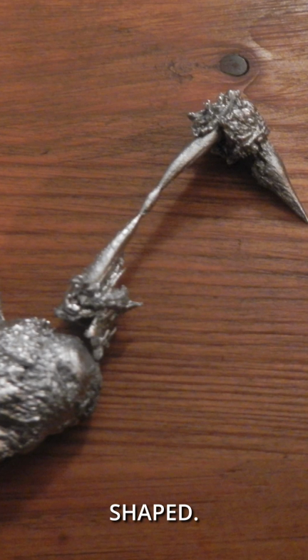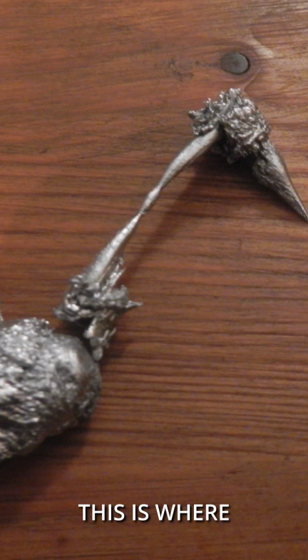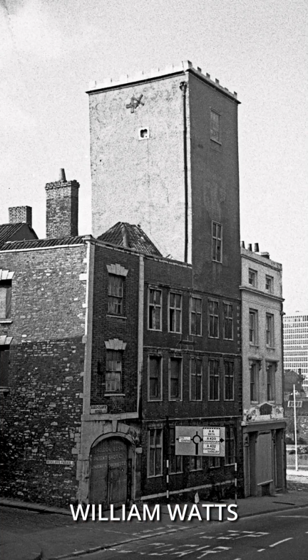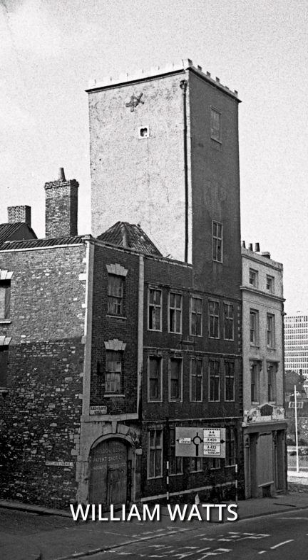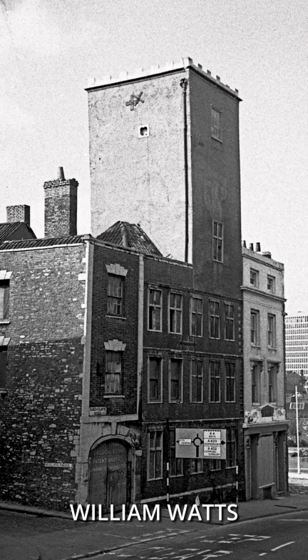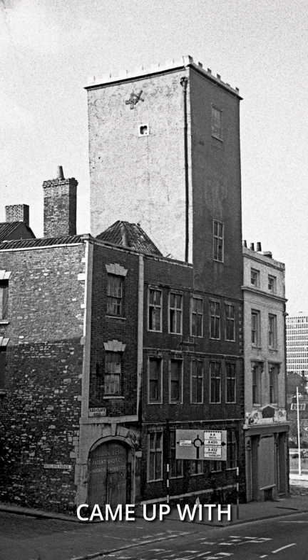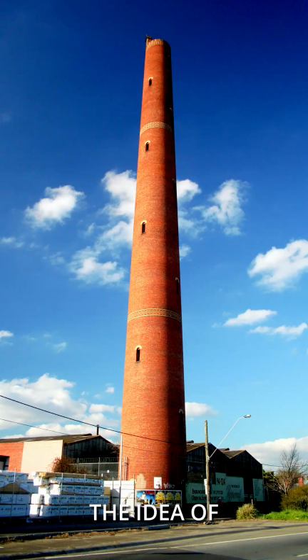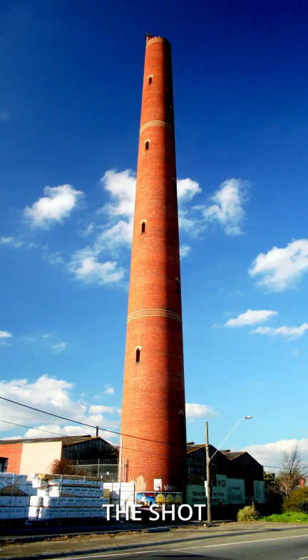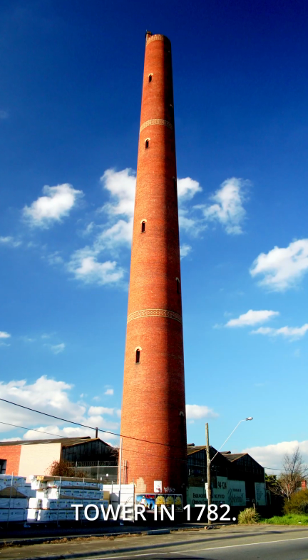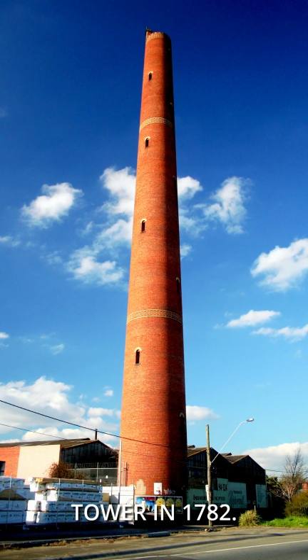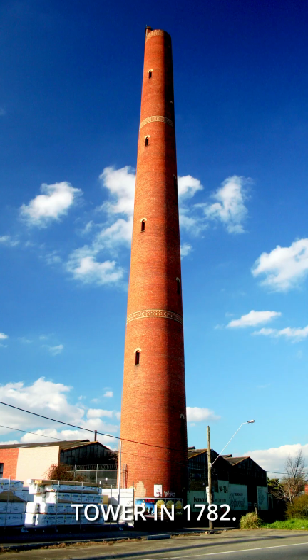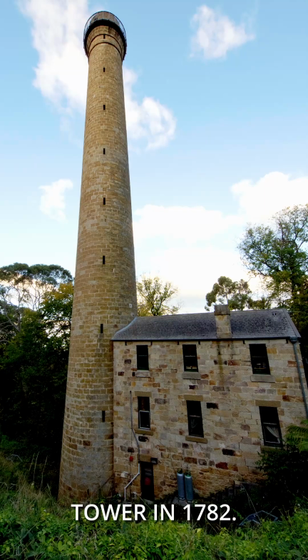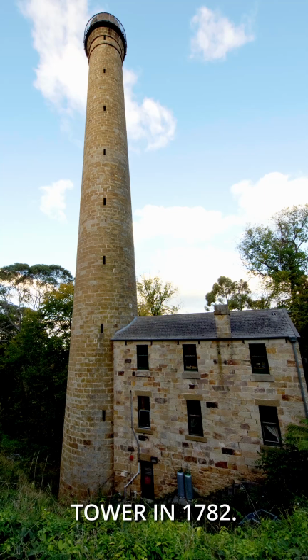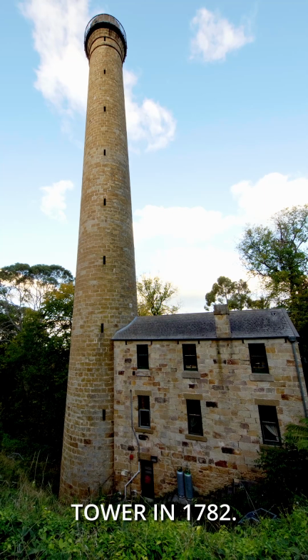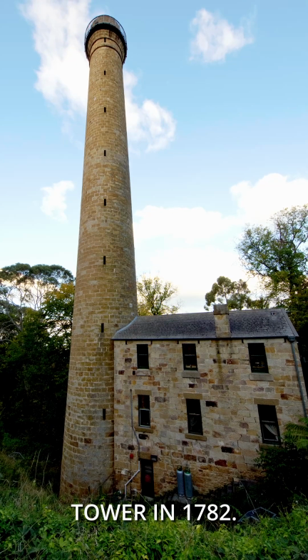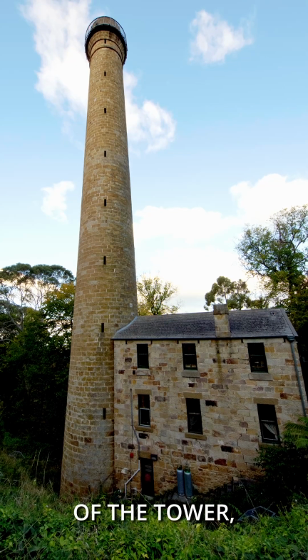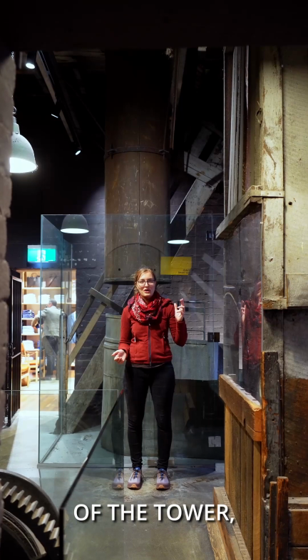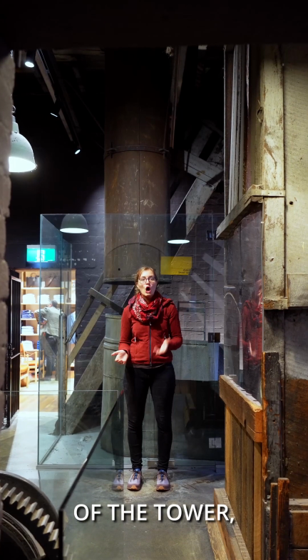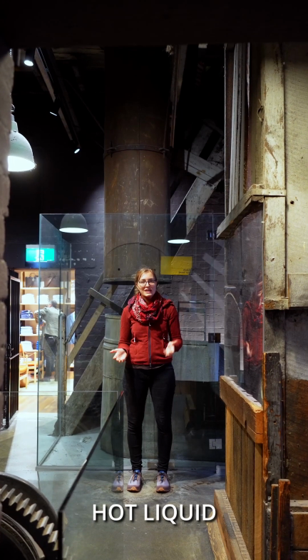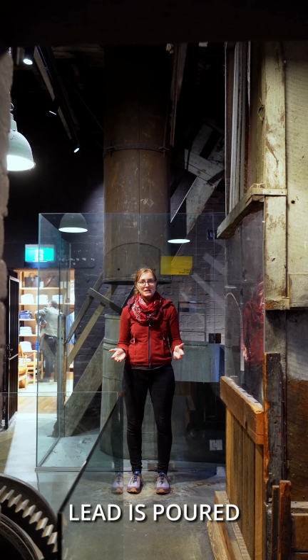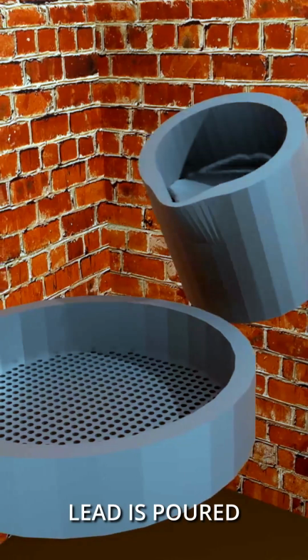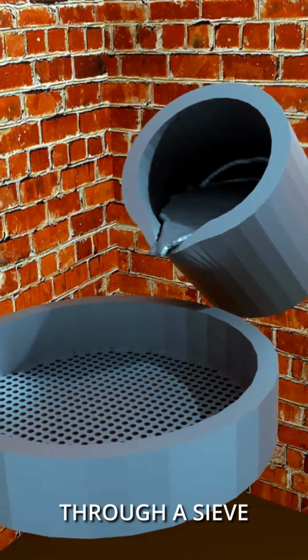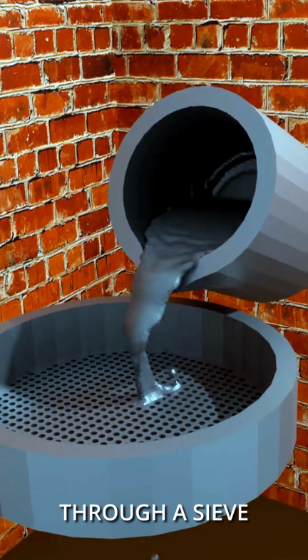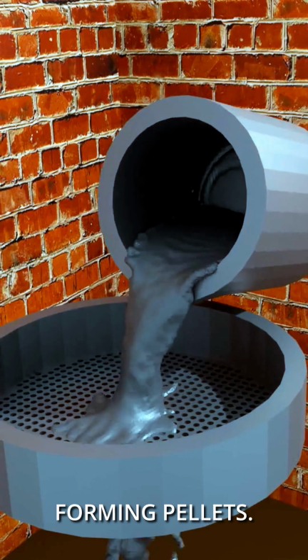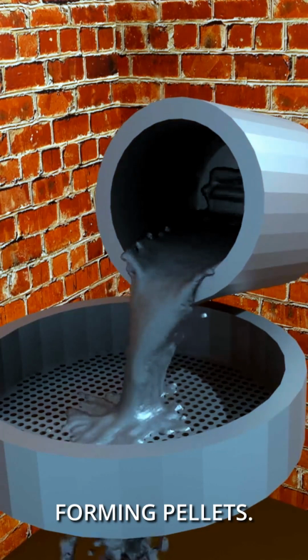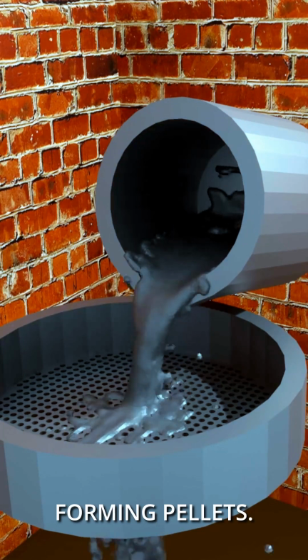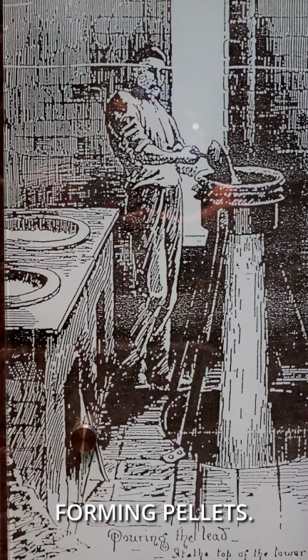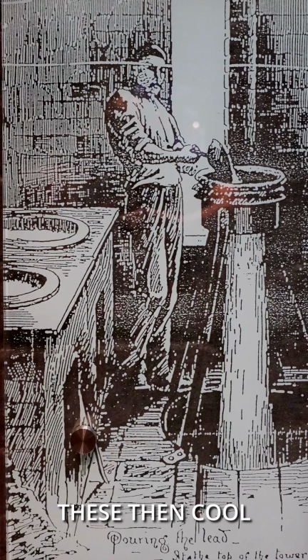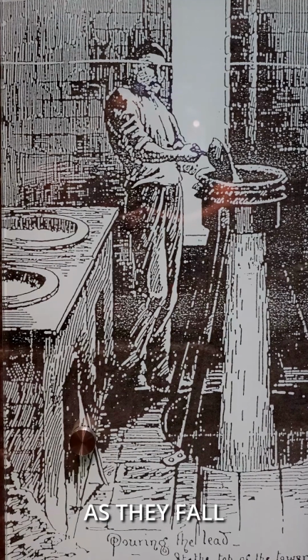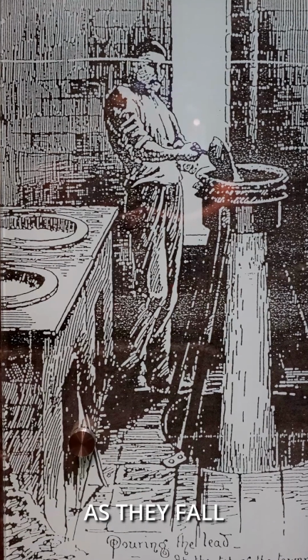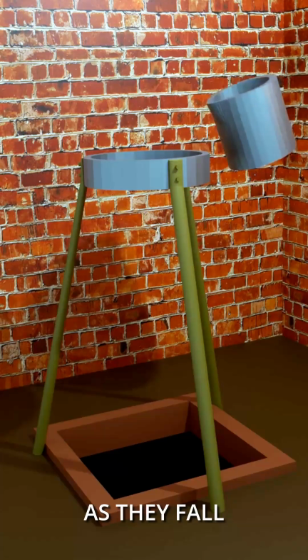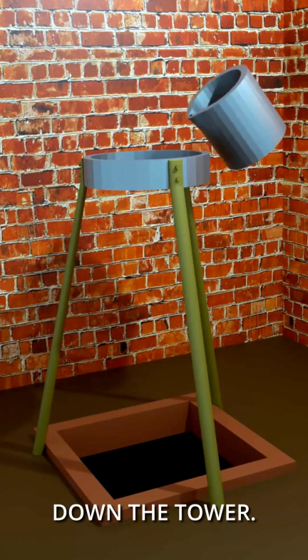This is where William Watts came up with the idea of the shot tower in 1782. In the top of the tower, hot liquid lead is poured through a sieve, forming pellets. These then cool as they fall down the tower.